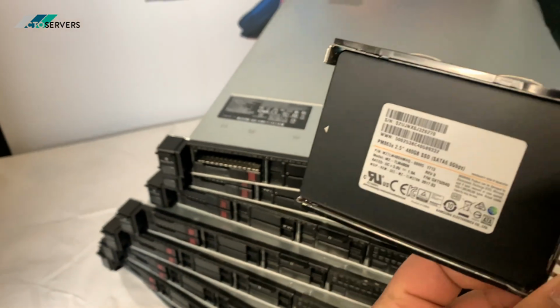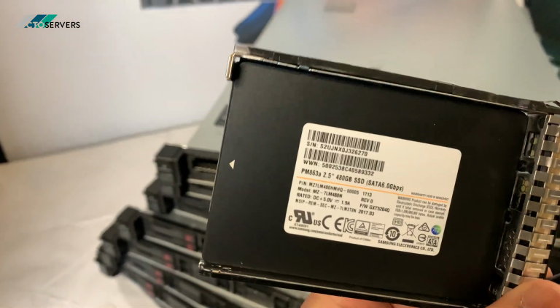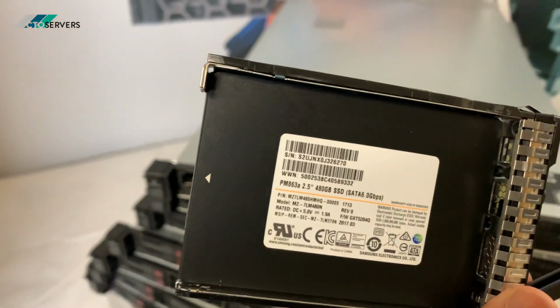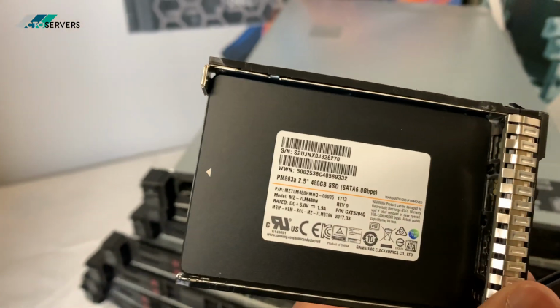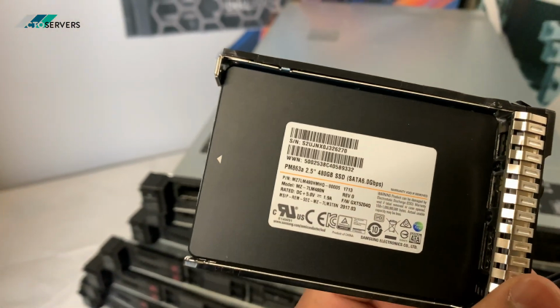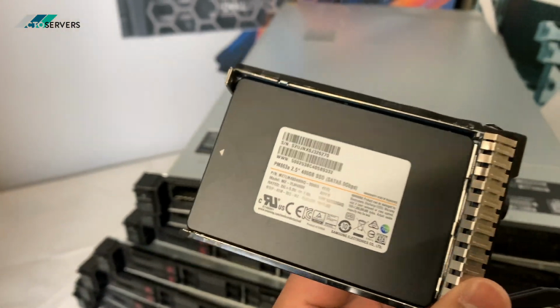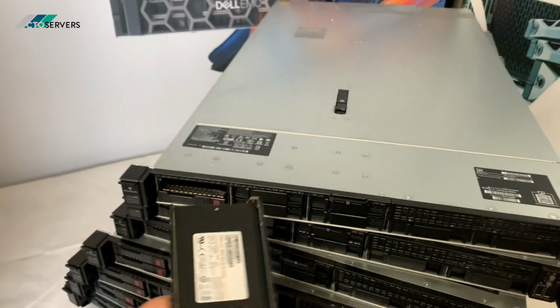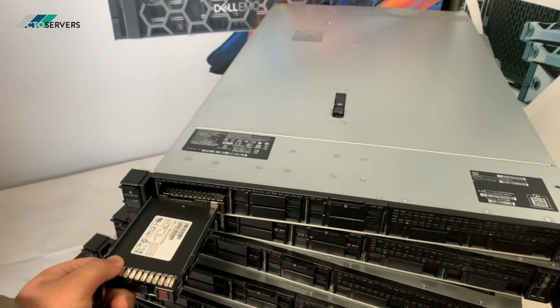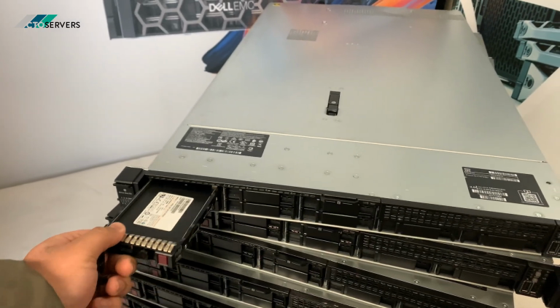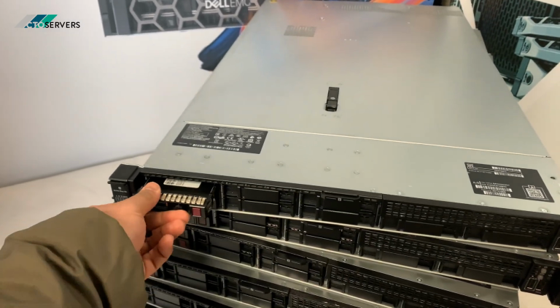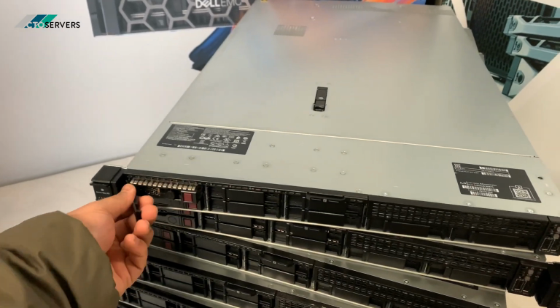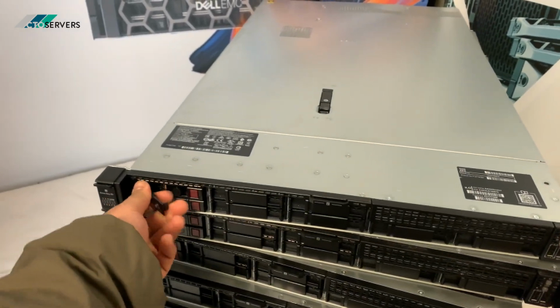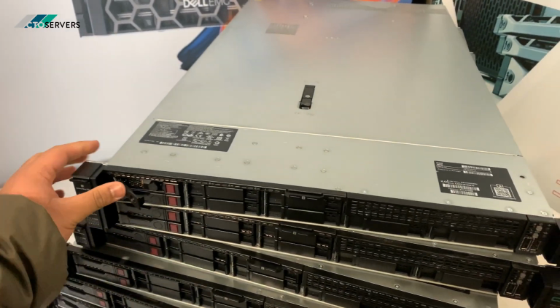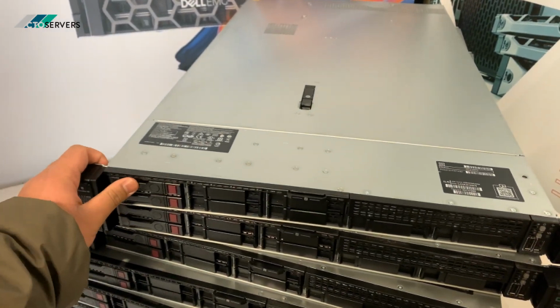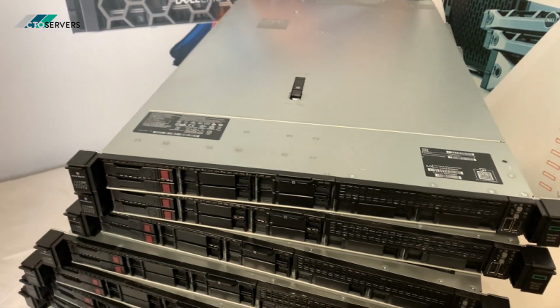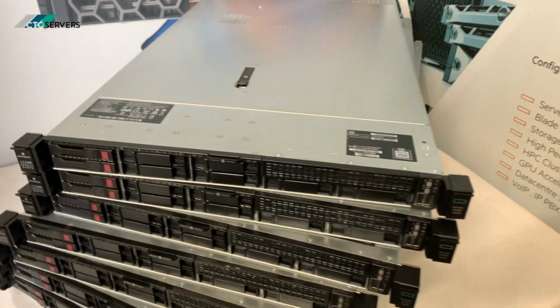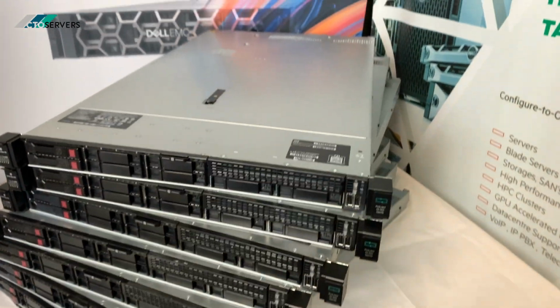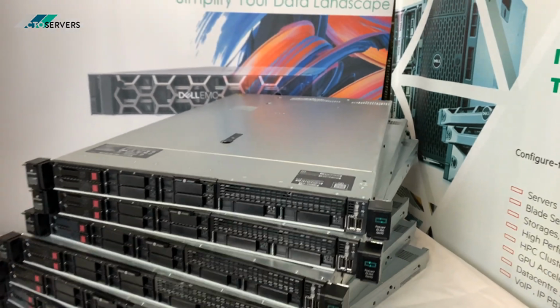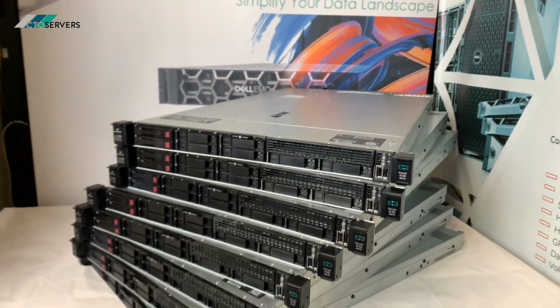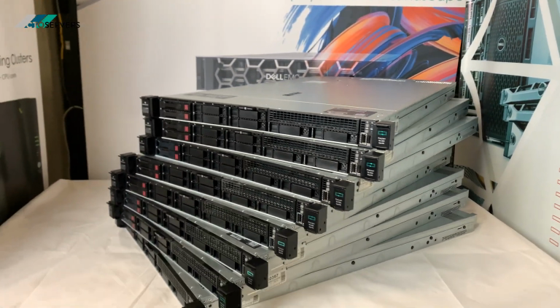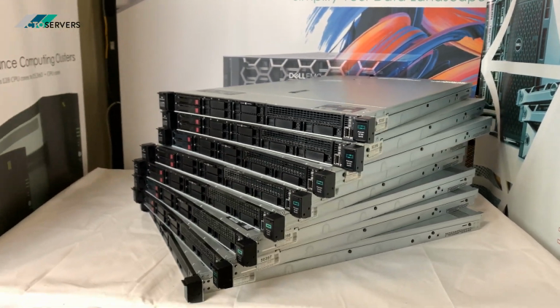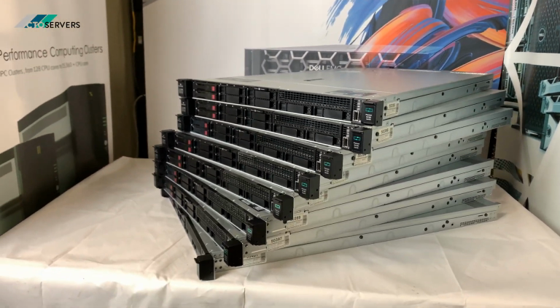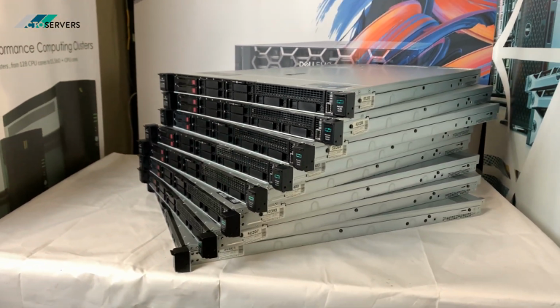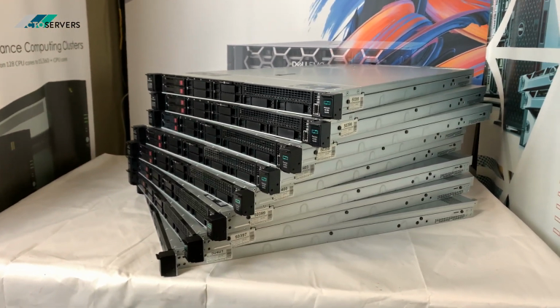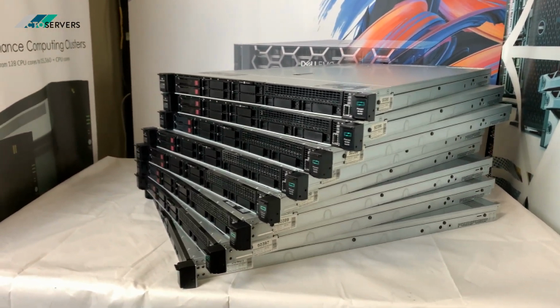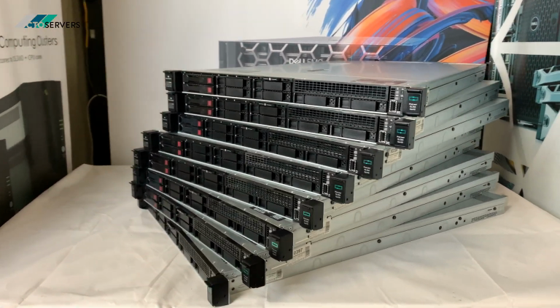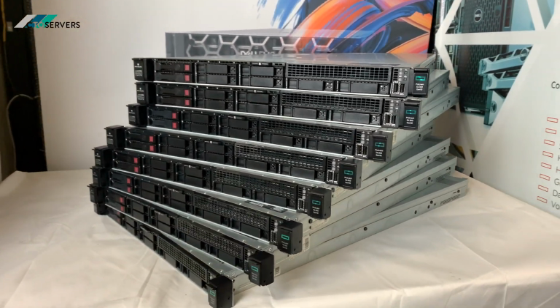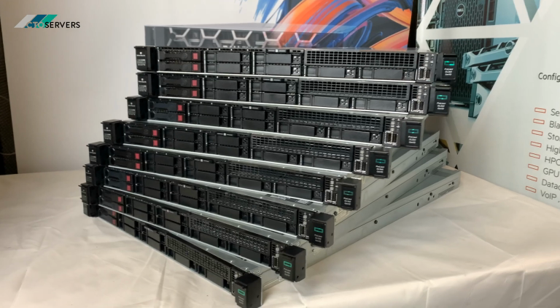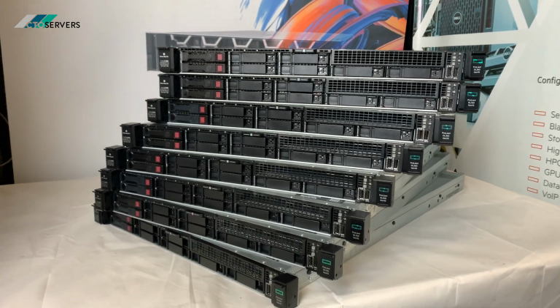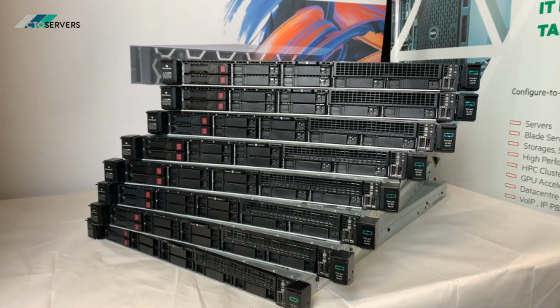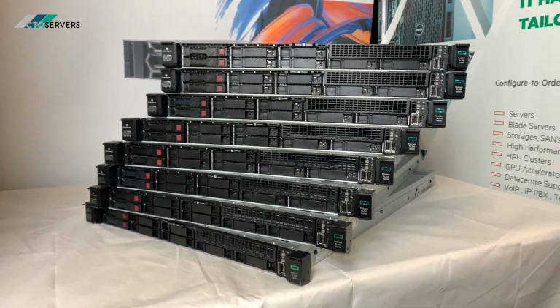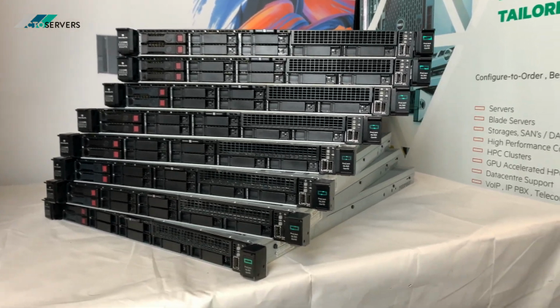As you can see, he's ordered nine of these and we've got one inside still being configured. I thought I'd show you this stack of wonderful Gen 10s — I'll show you inside and I'll show you the rear as well.